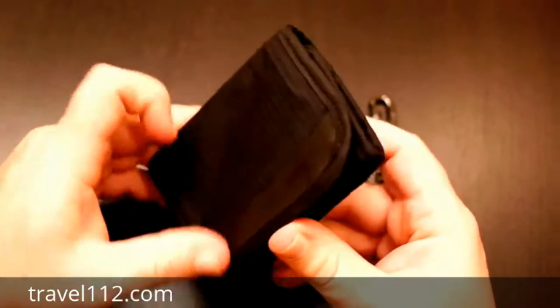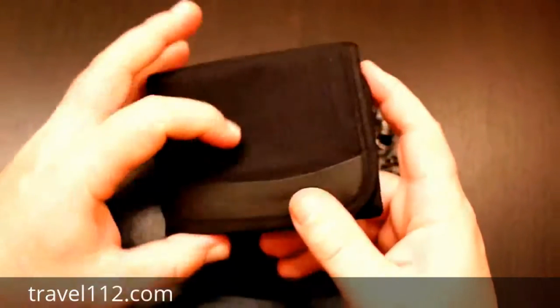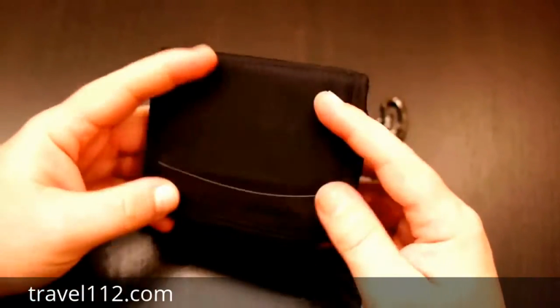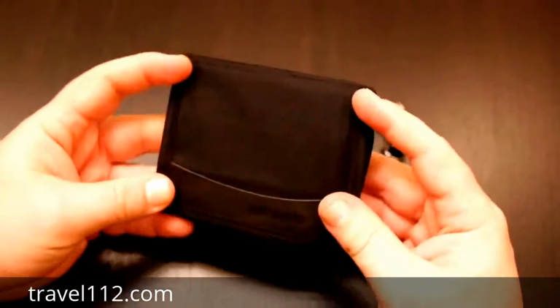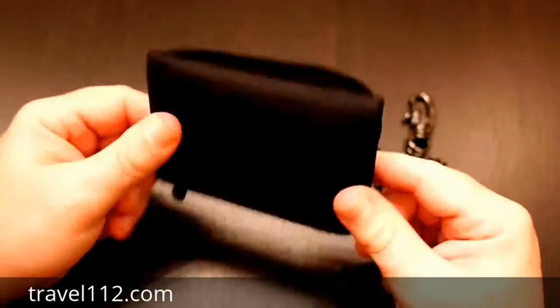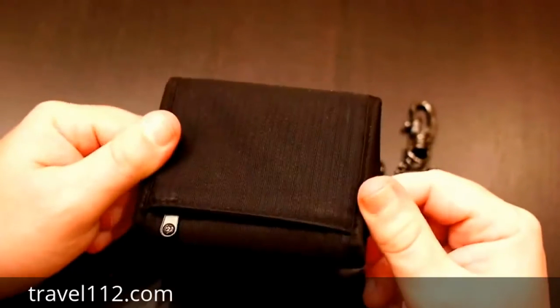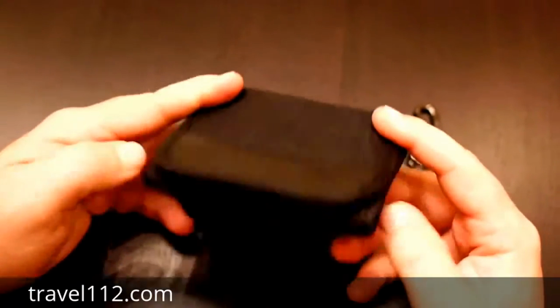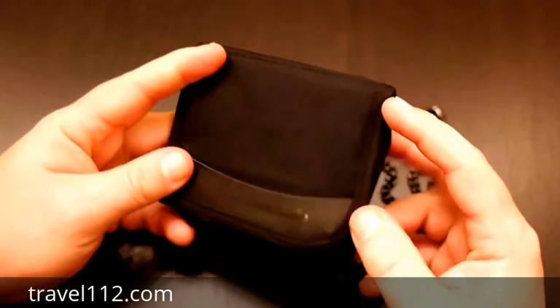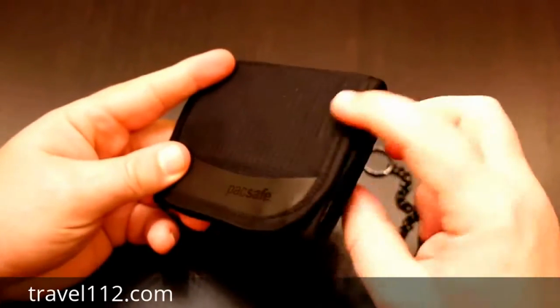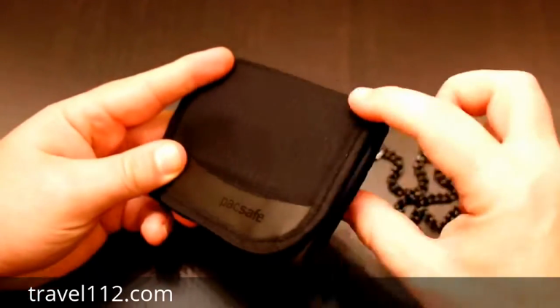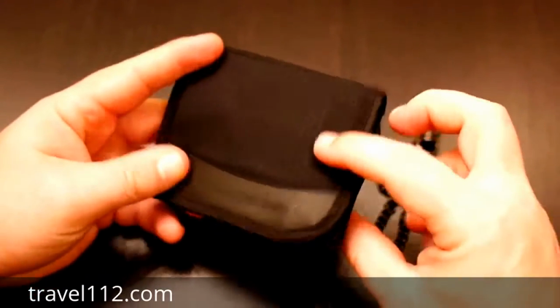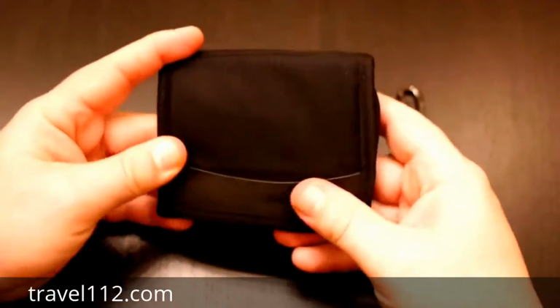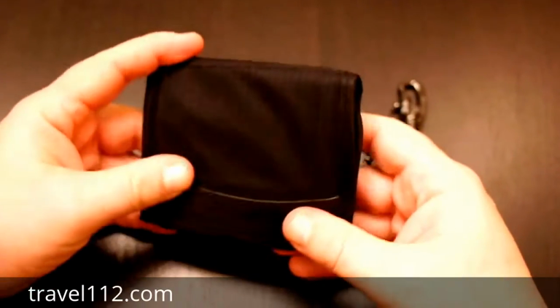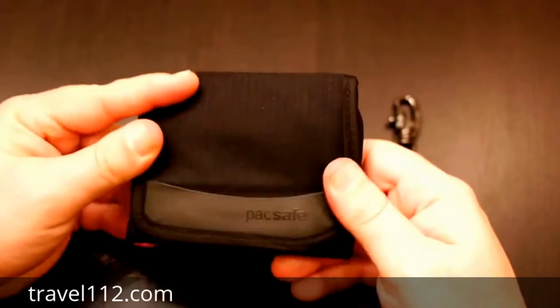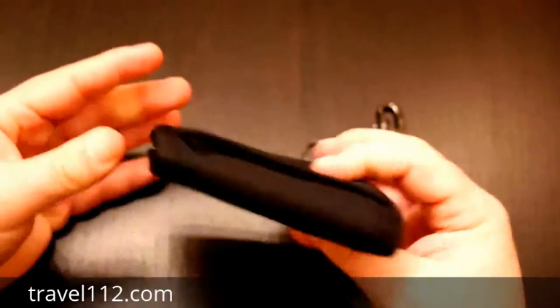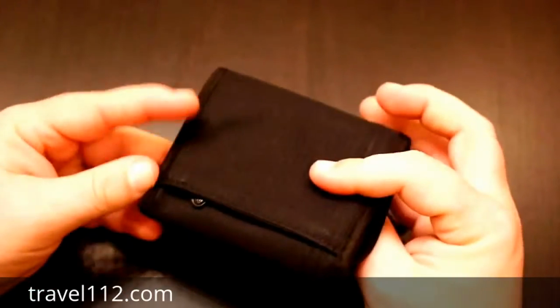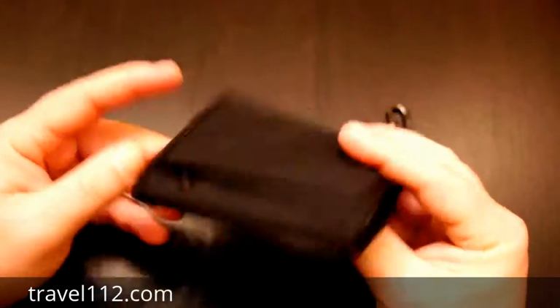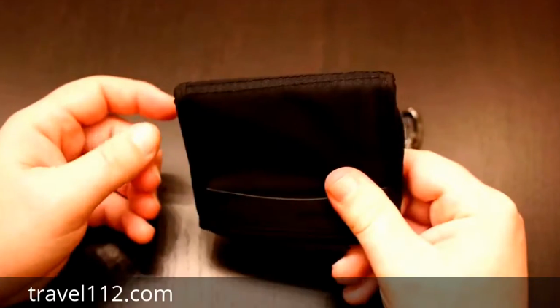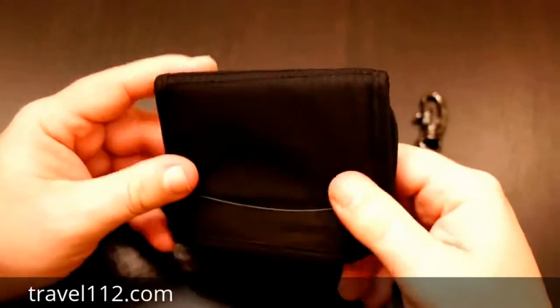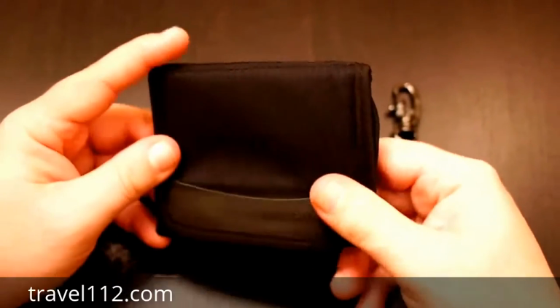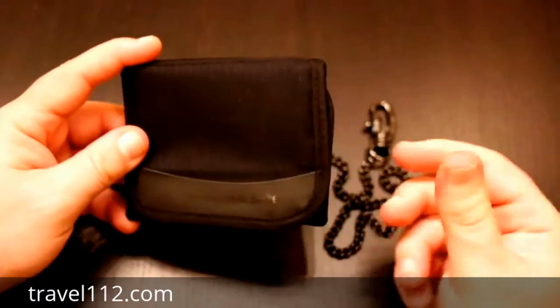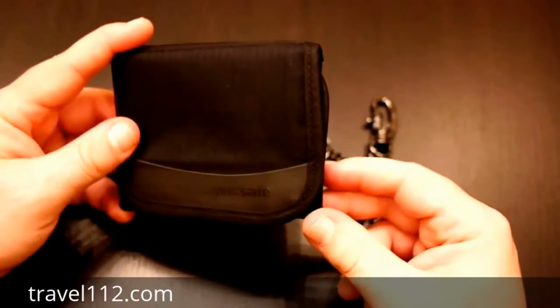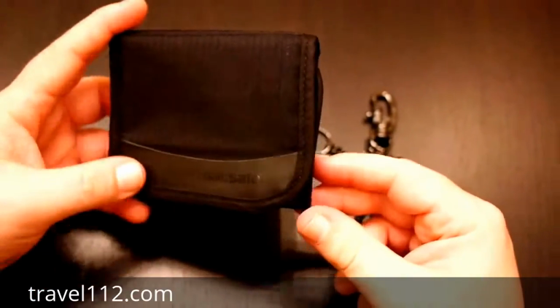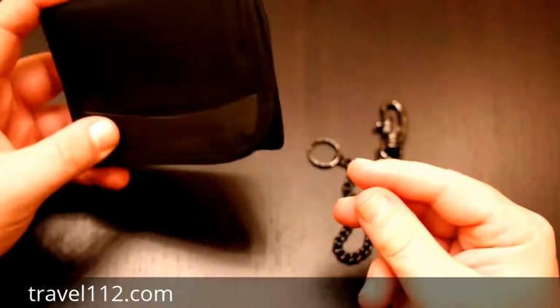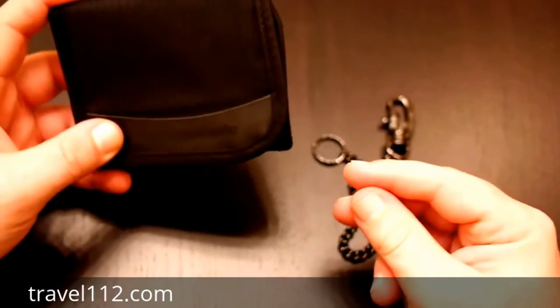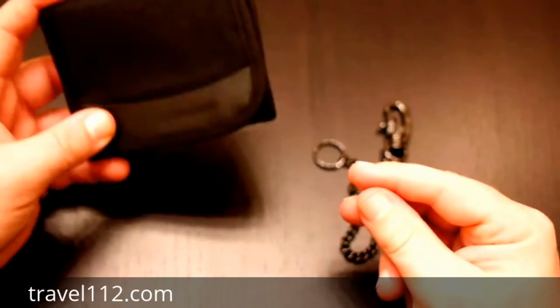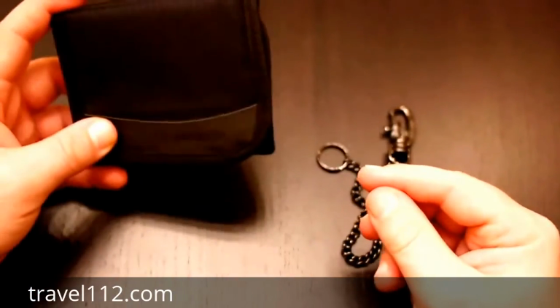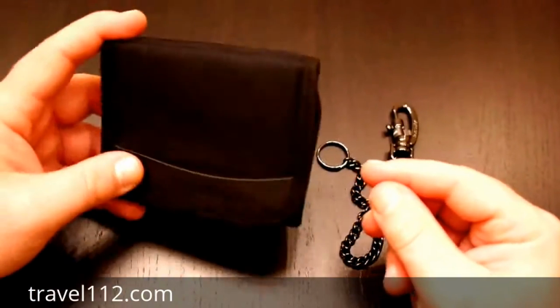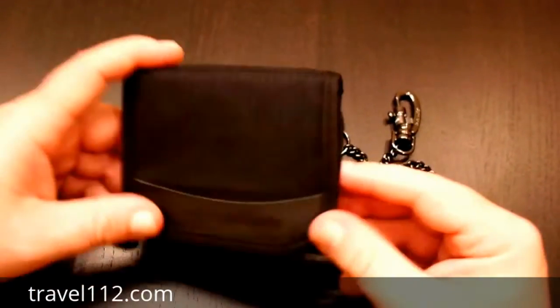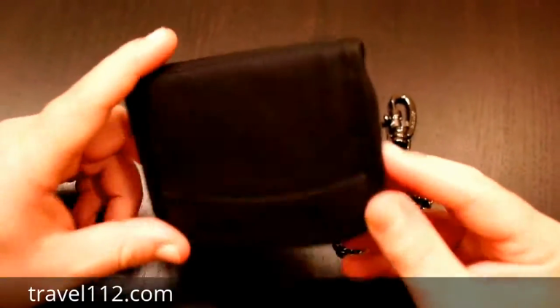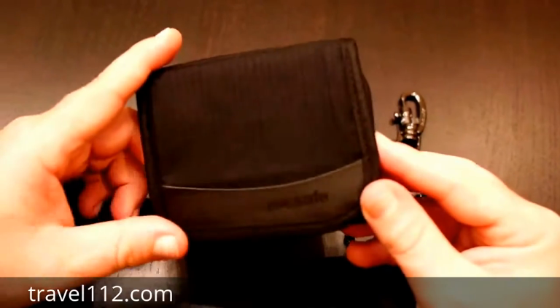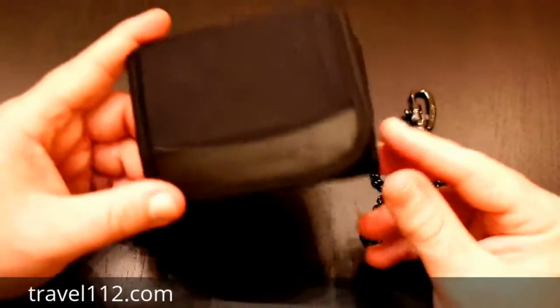It looks almost like the day I got it. You can see a little bit of wear right here, but otherwise it's just a fantastic wallet — it held up really well. Six months is about the mark where I'm willing to give it a real review.